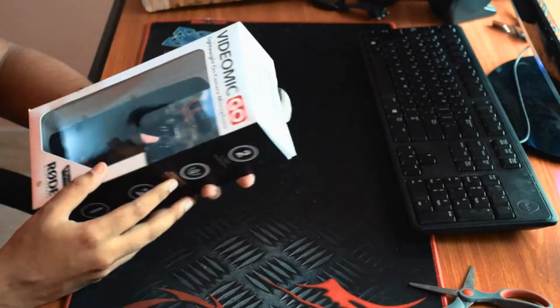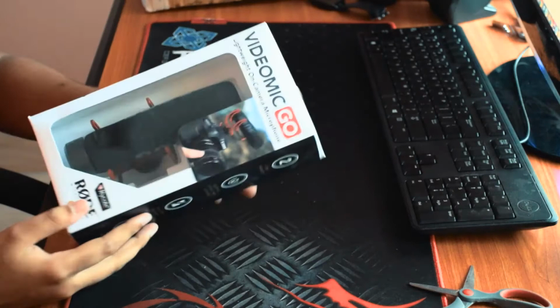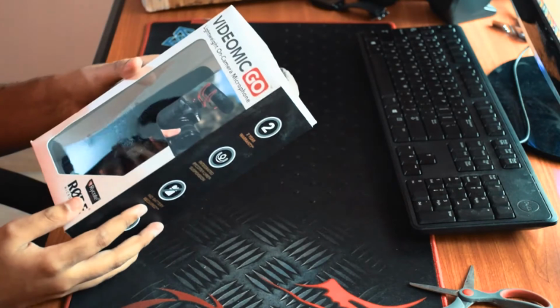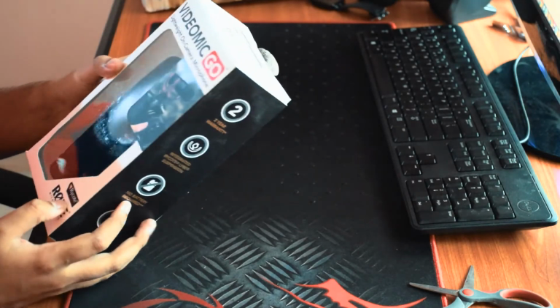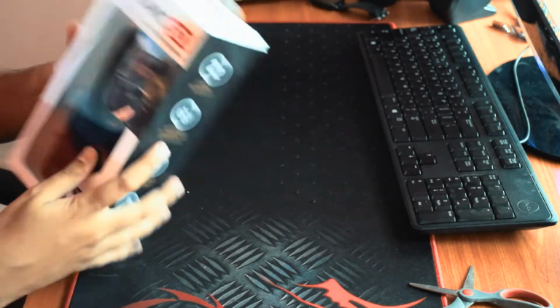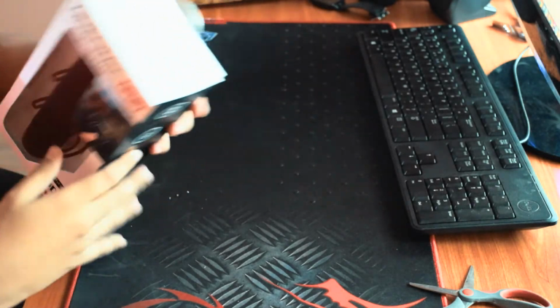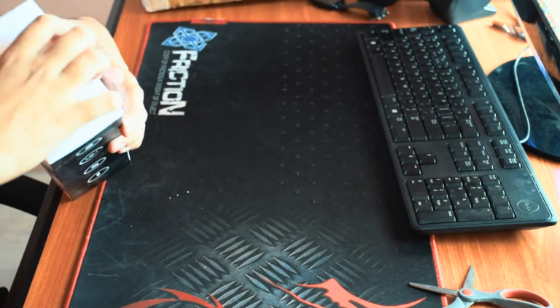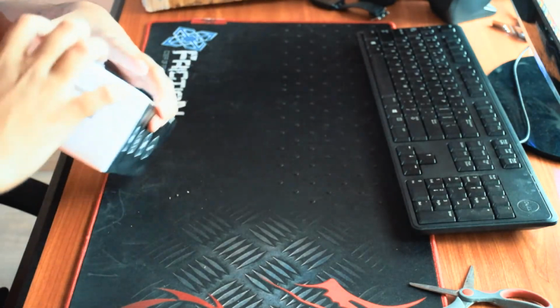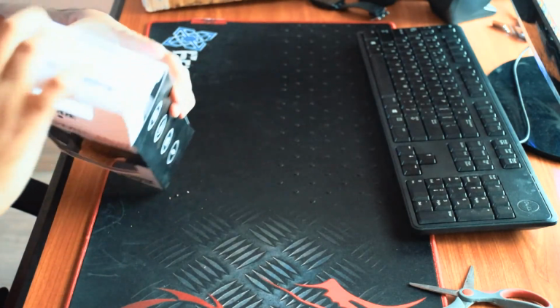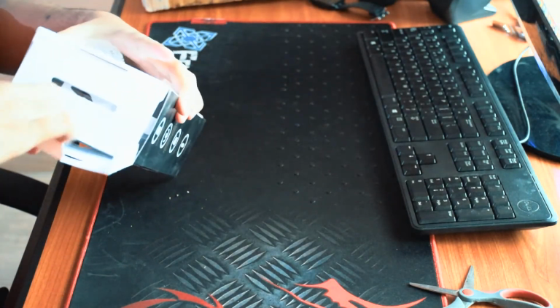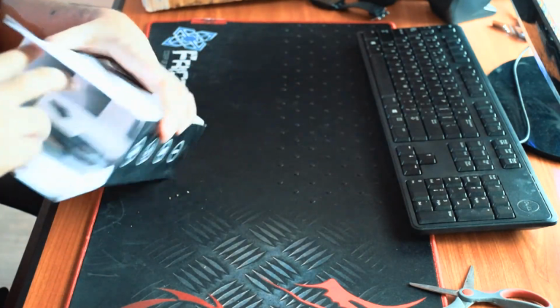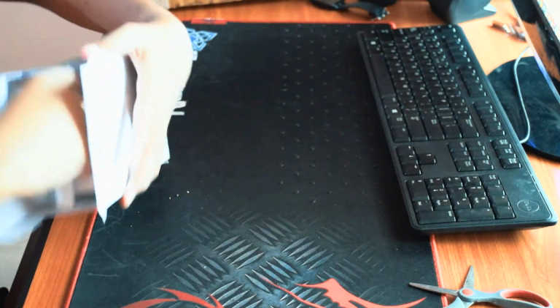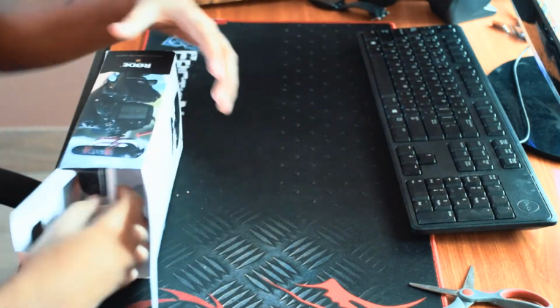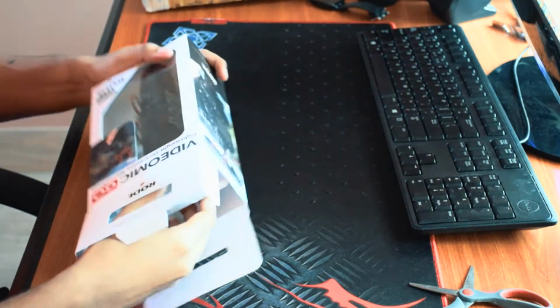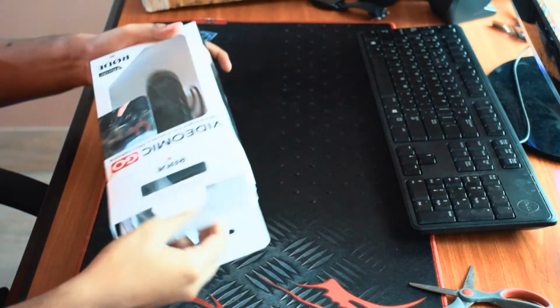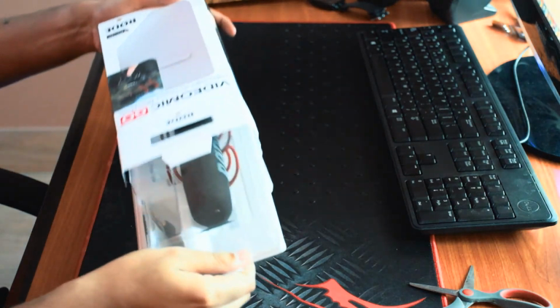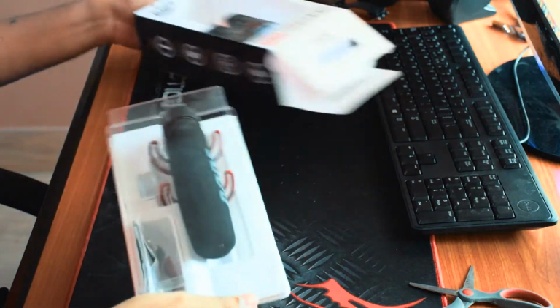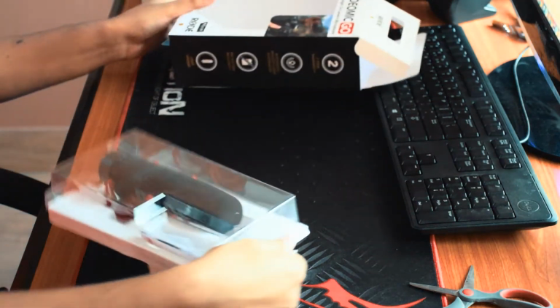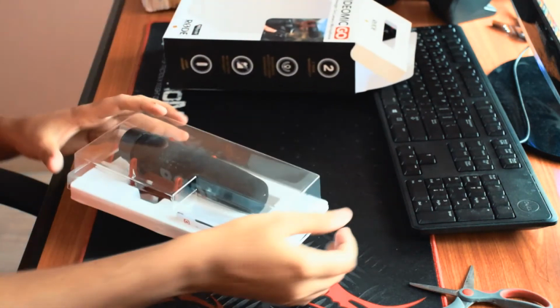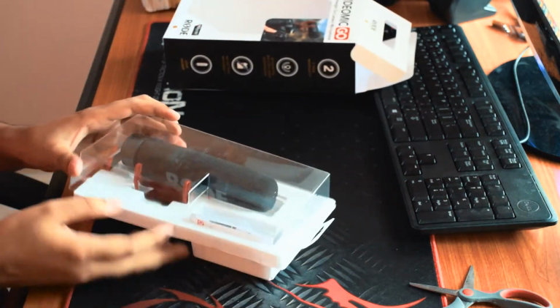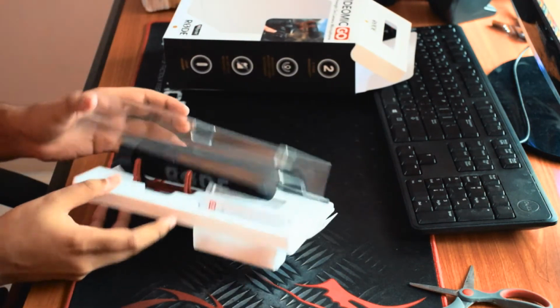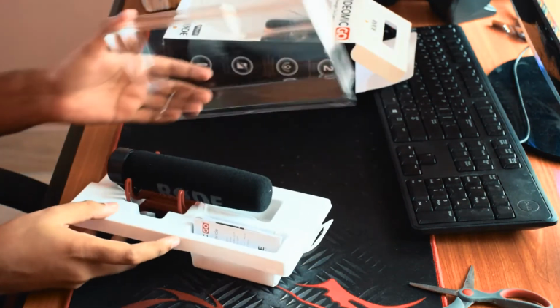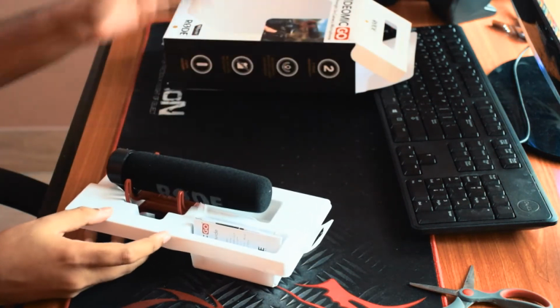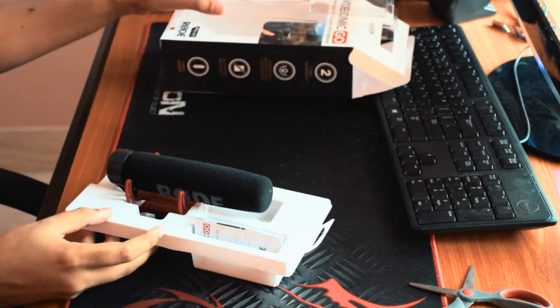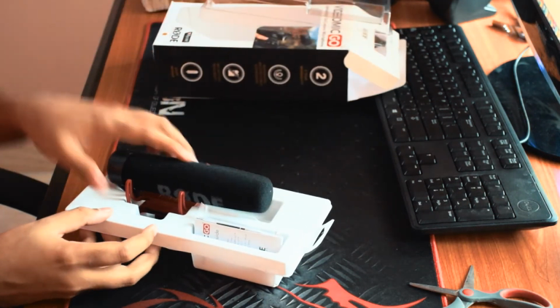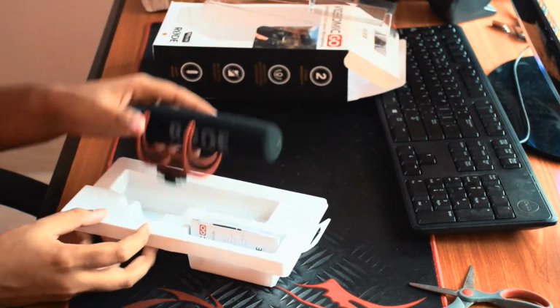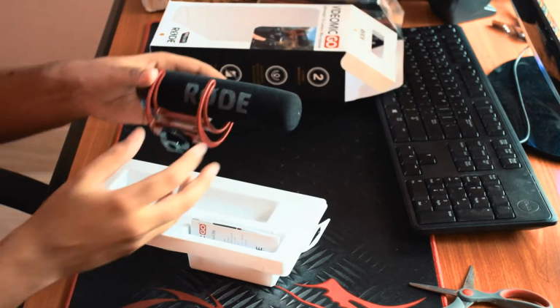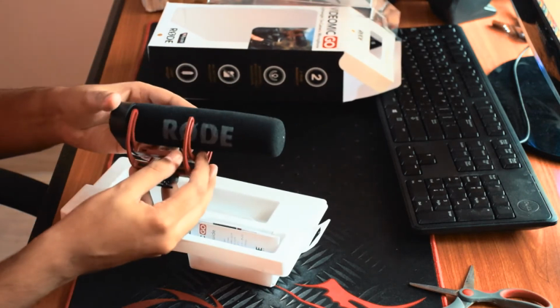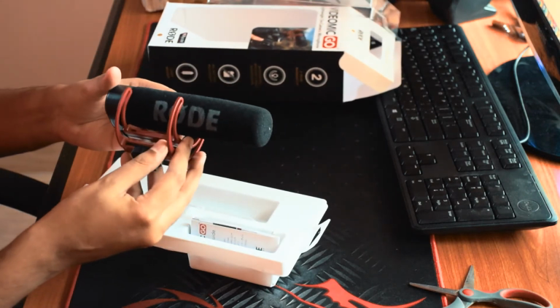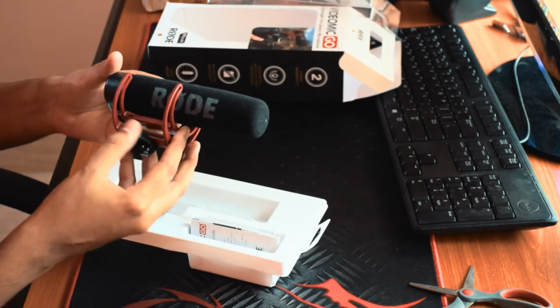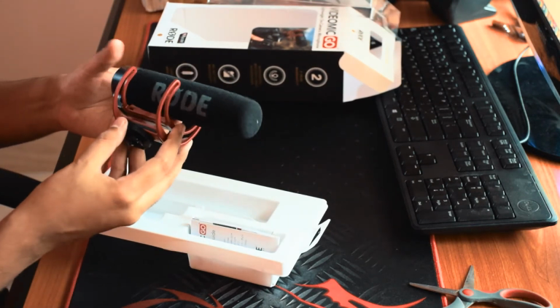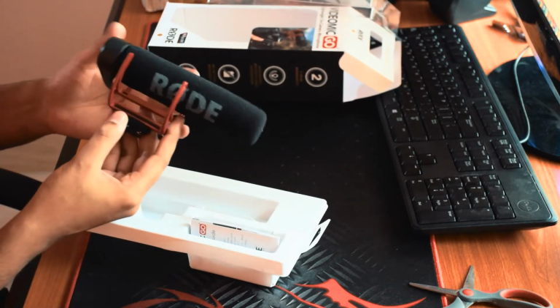So it's a pretty nice looking box — pretty neat. Let me open this thing up. Here is the Rode VideoMic Go microphone.